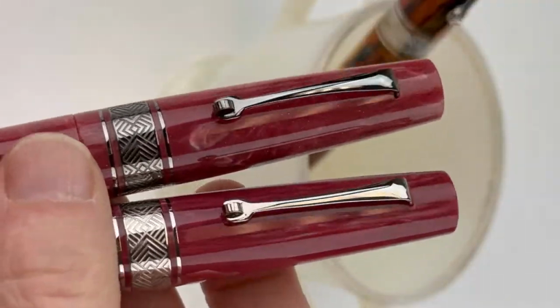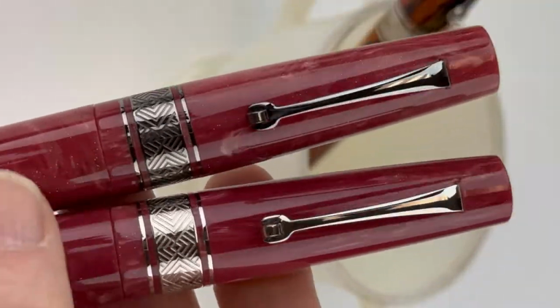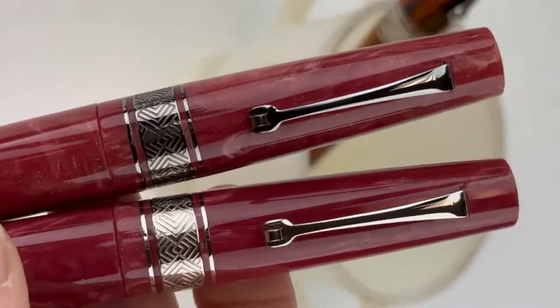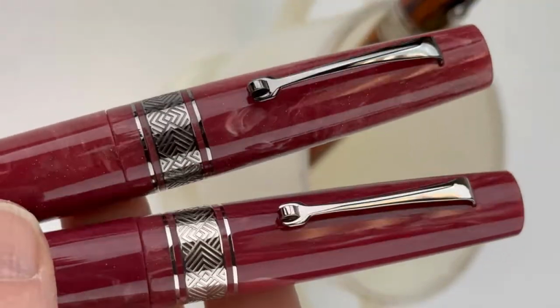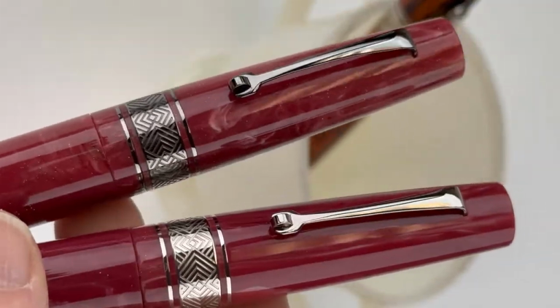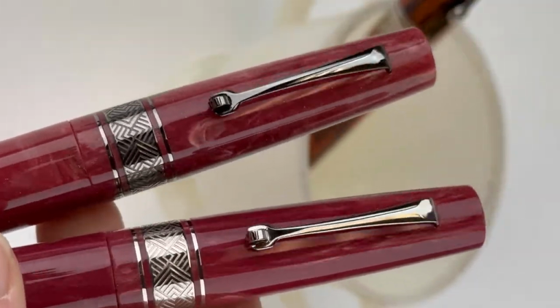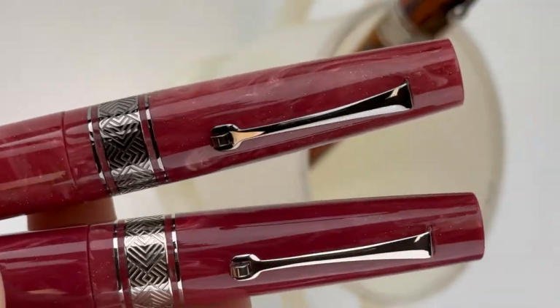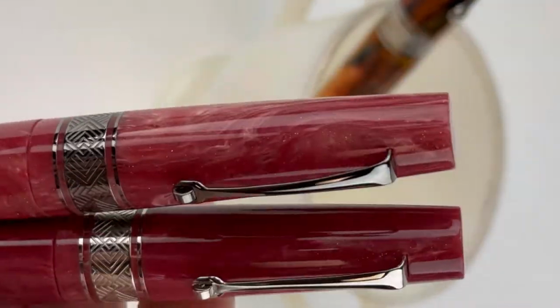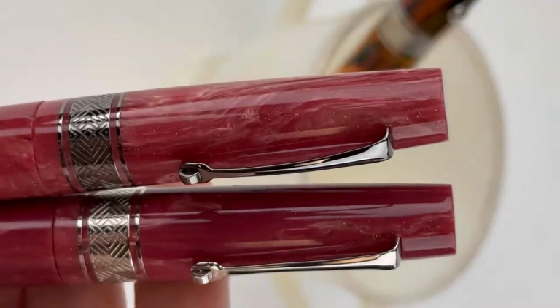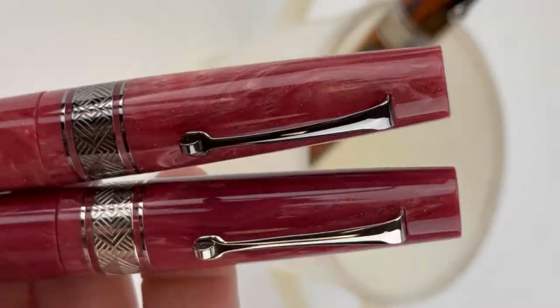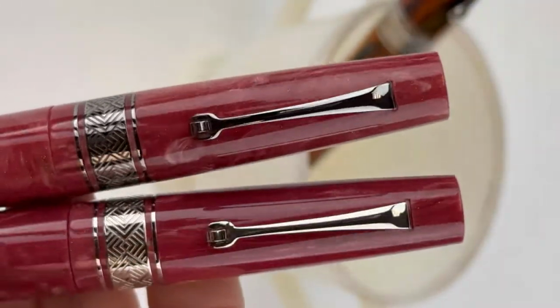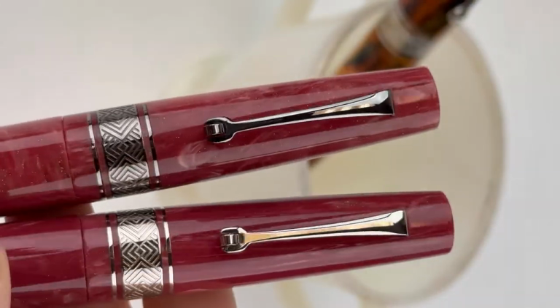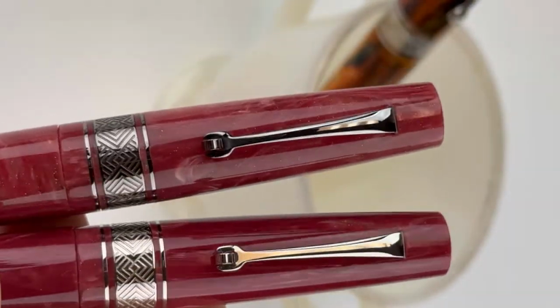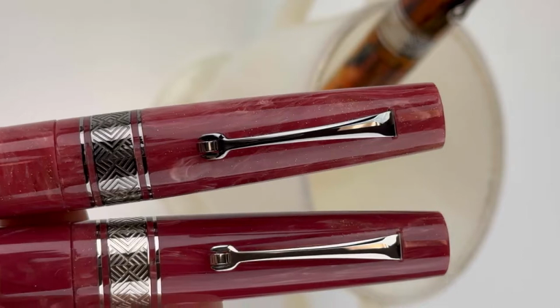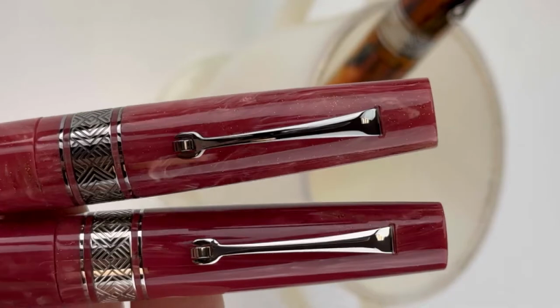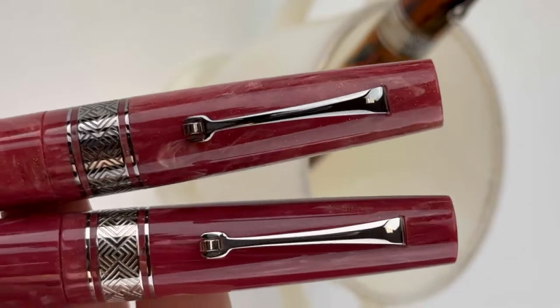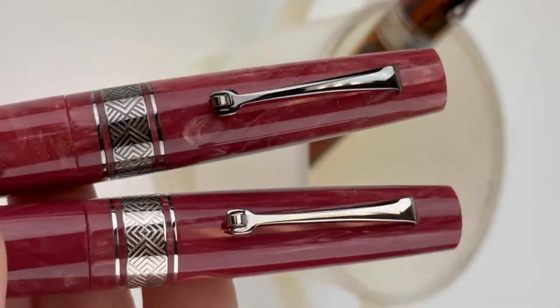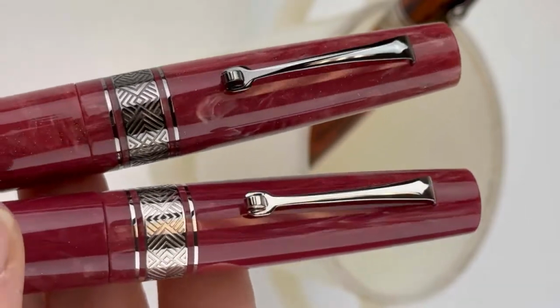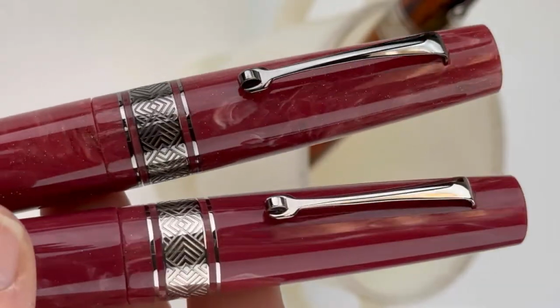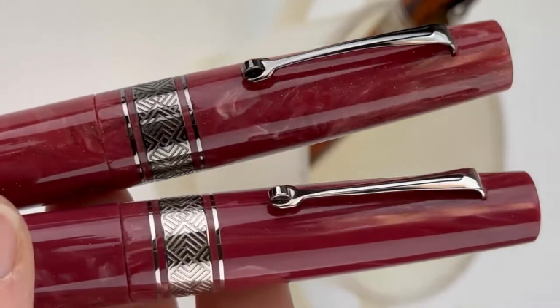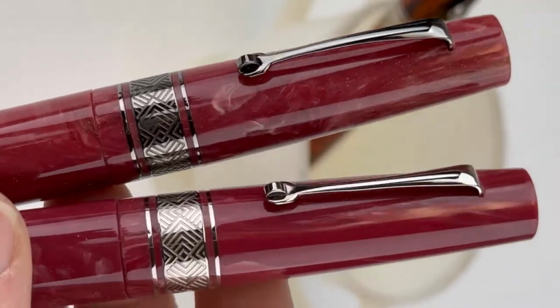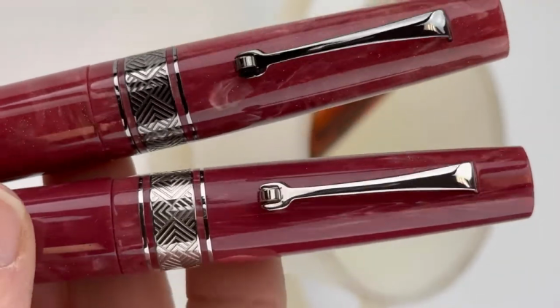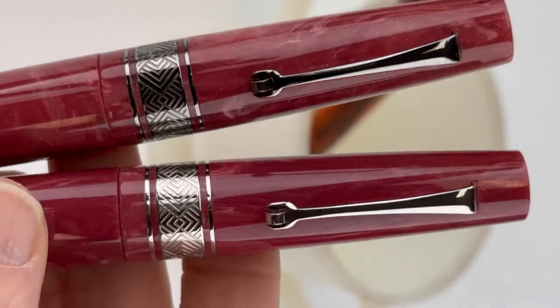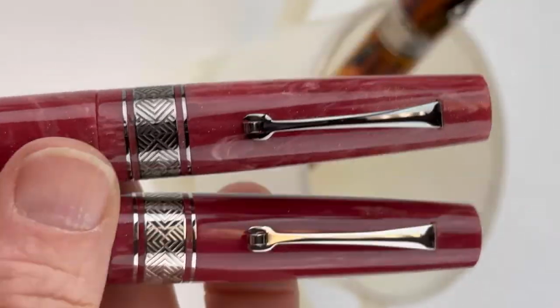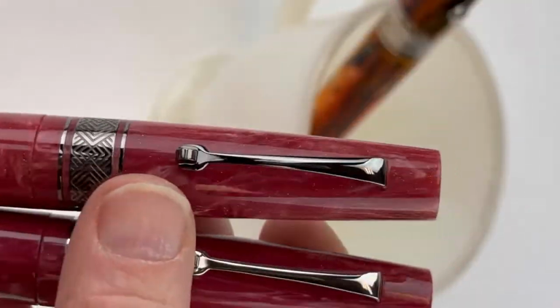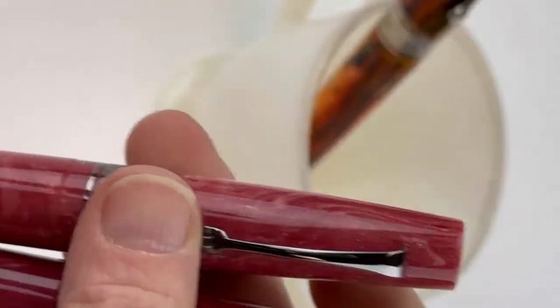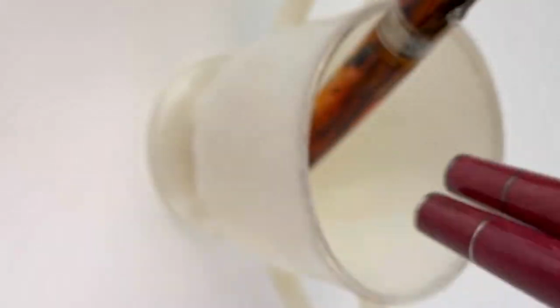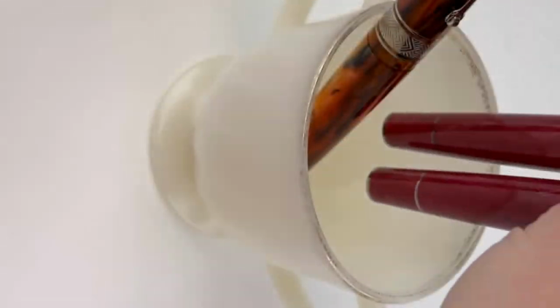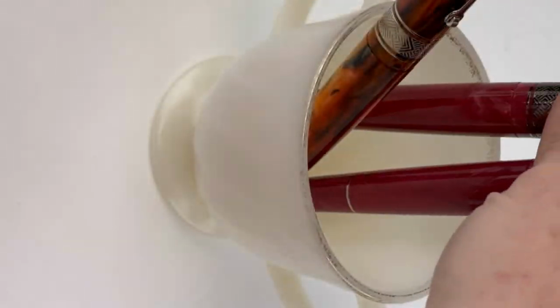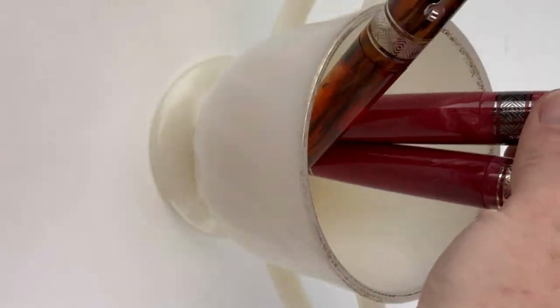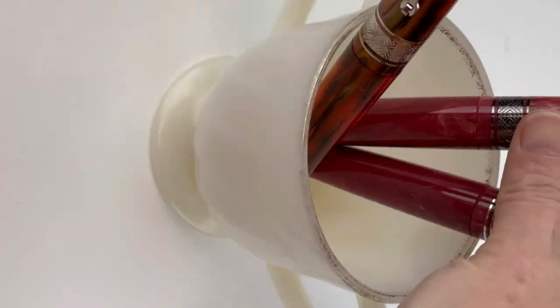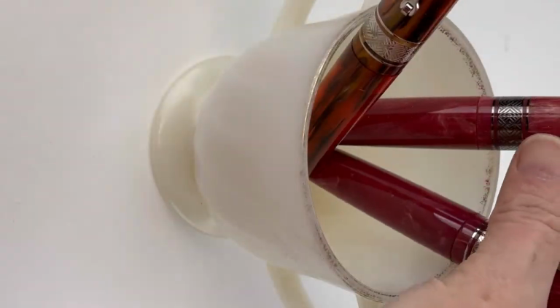Let's look at the two trims side by side. This is the Starlight Pink Supernova with the Ruthenium trim and then the silver trim side by side.